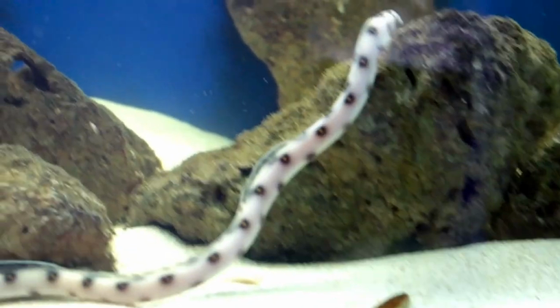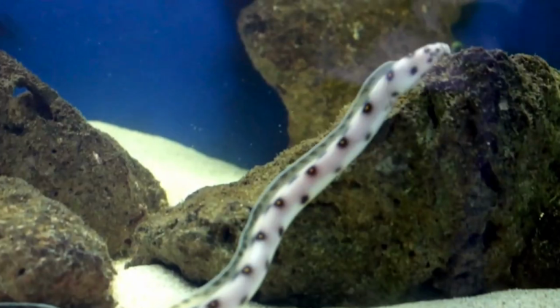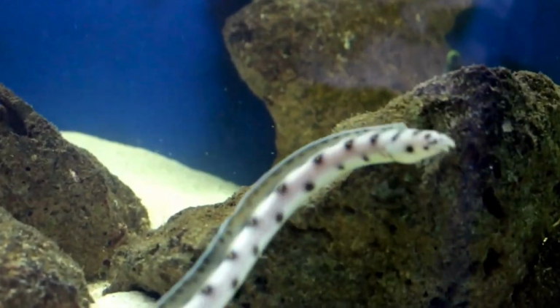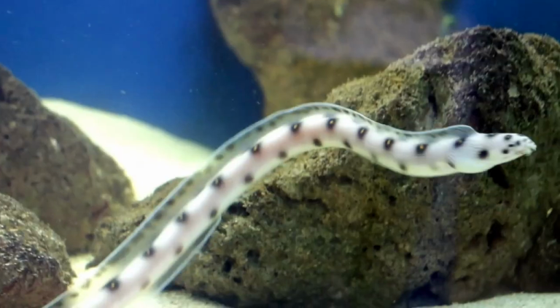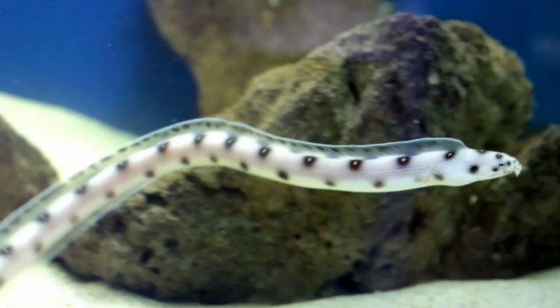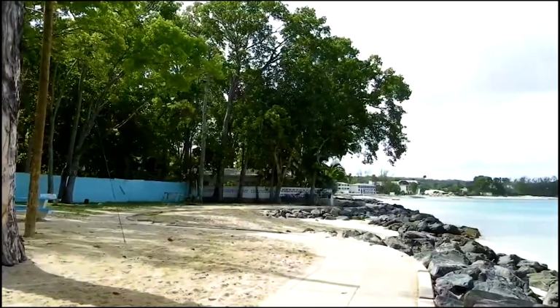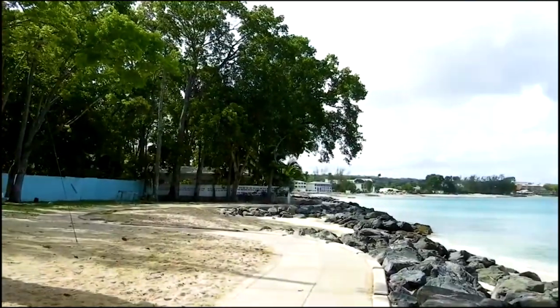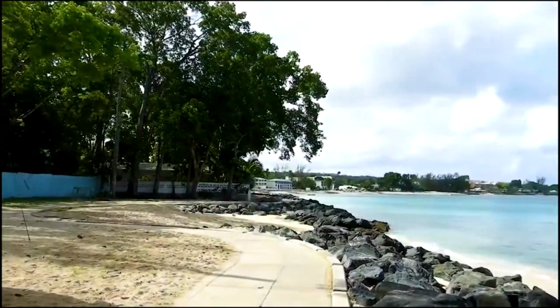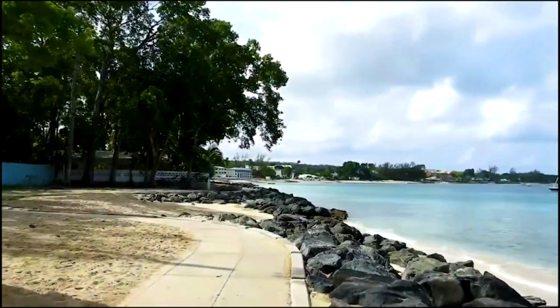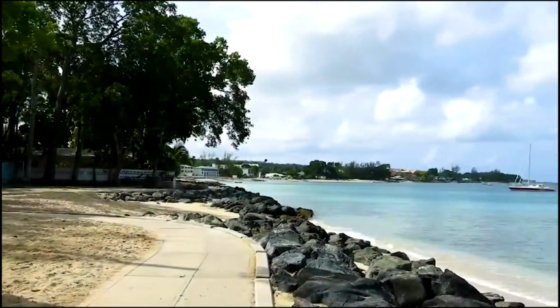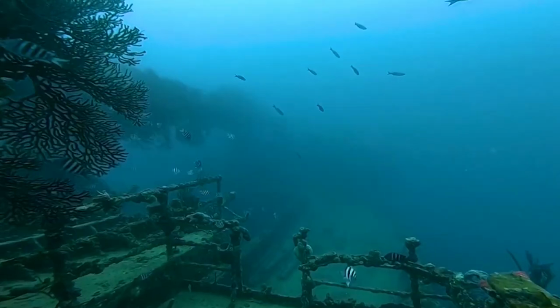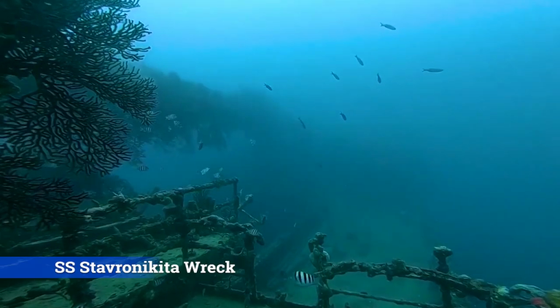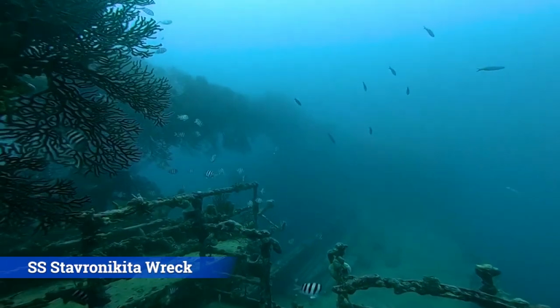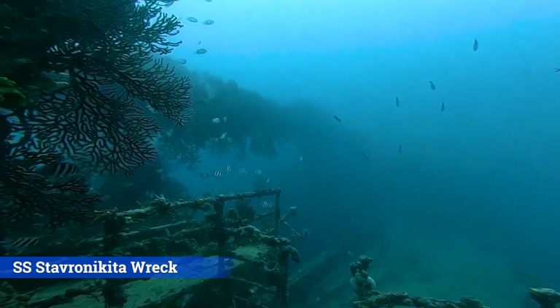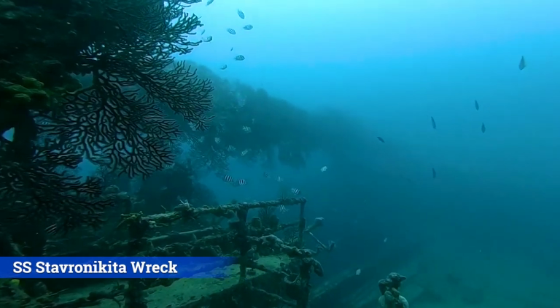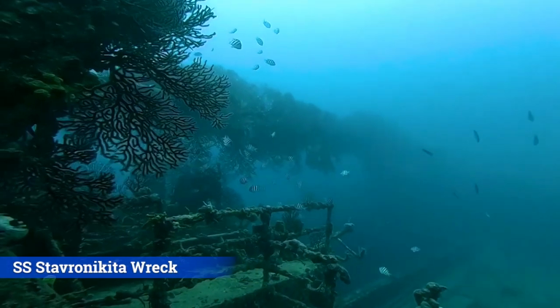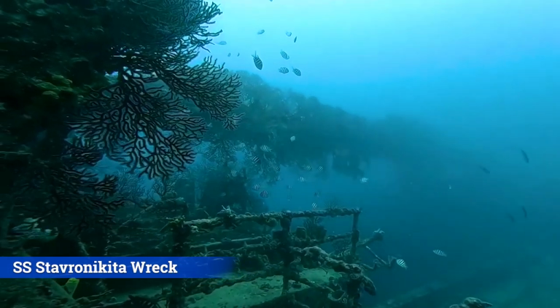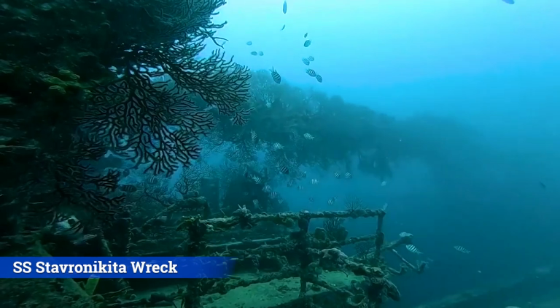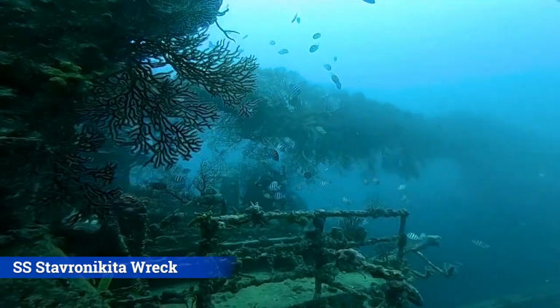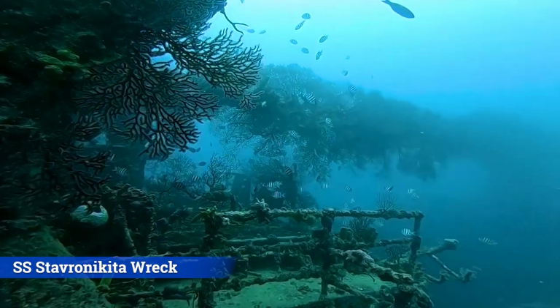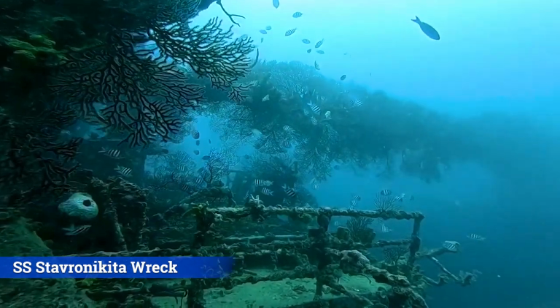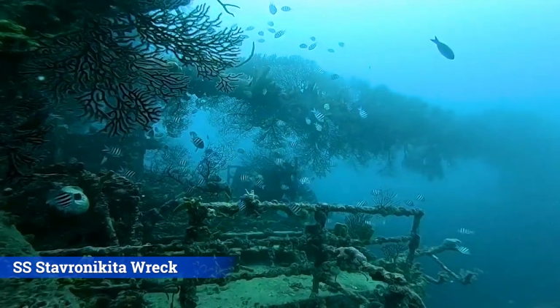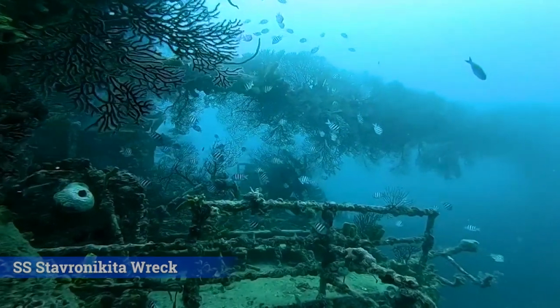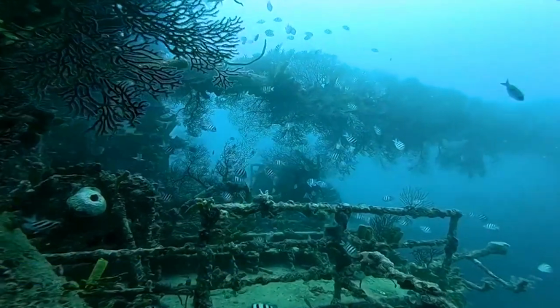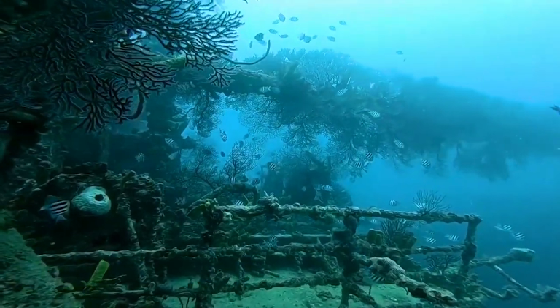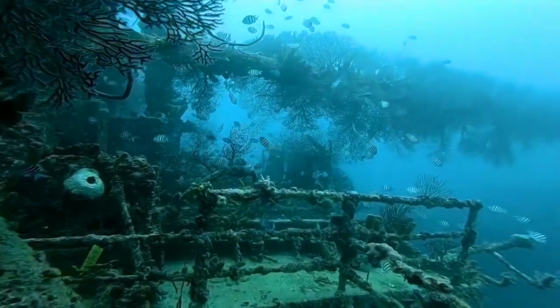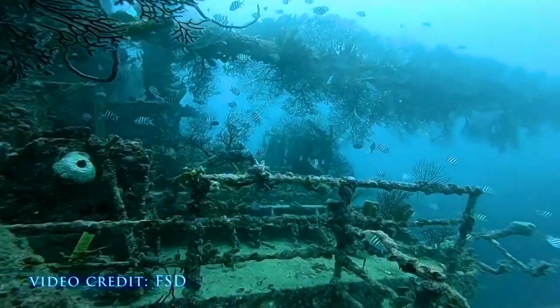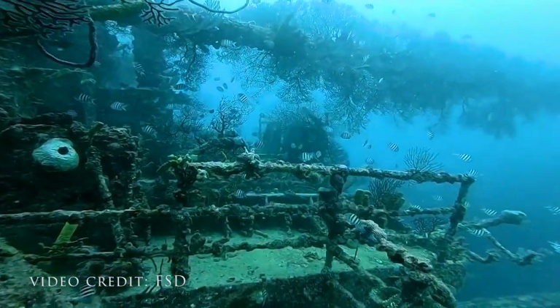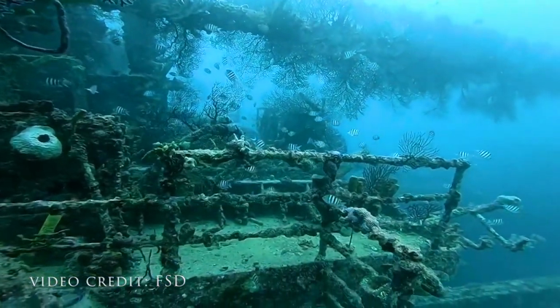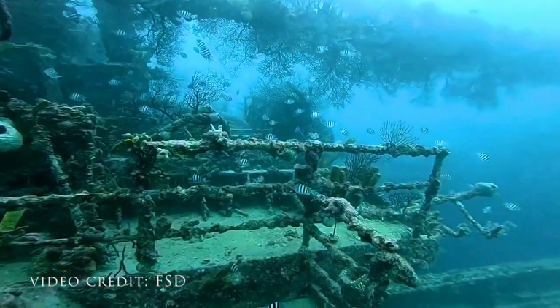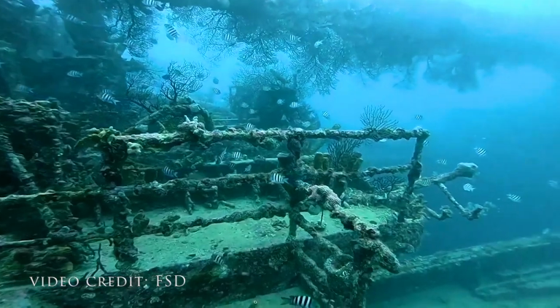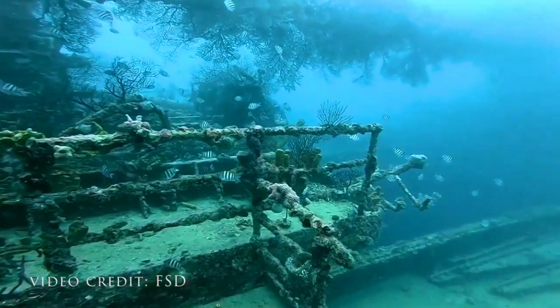Foxton Beach is also a very popular diving location, accommodating the Stratton Nikita — a purposely sunk ship over 120 feet below the water's surface.